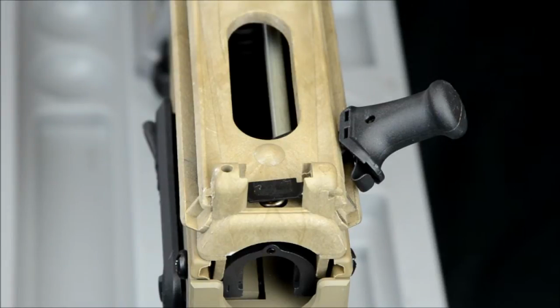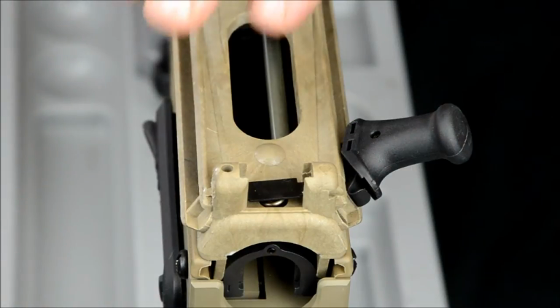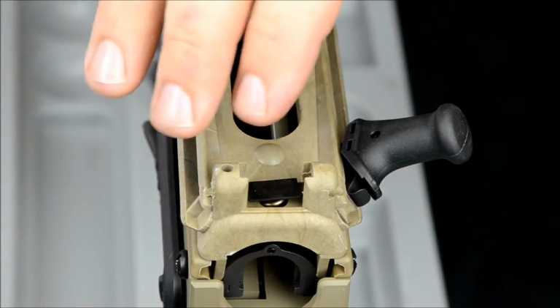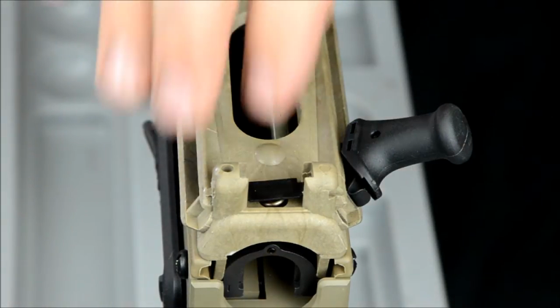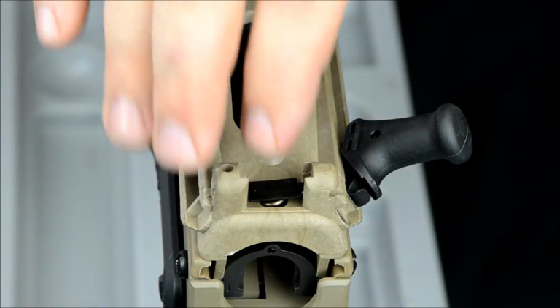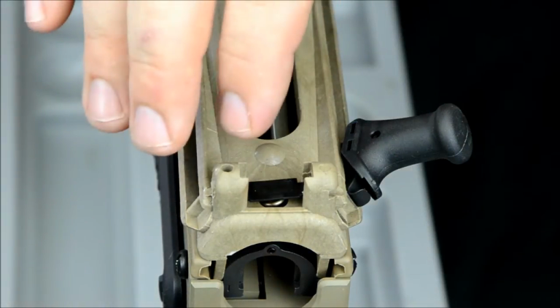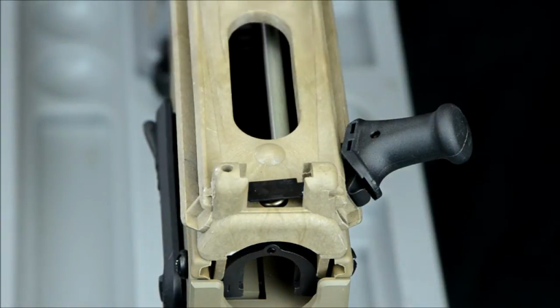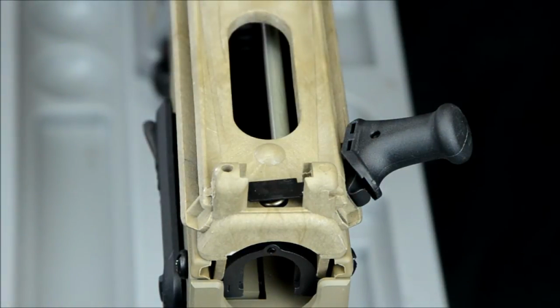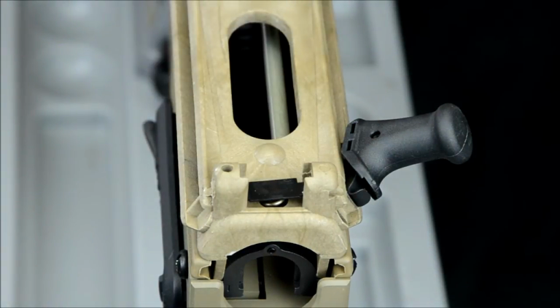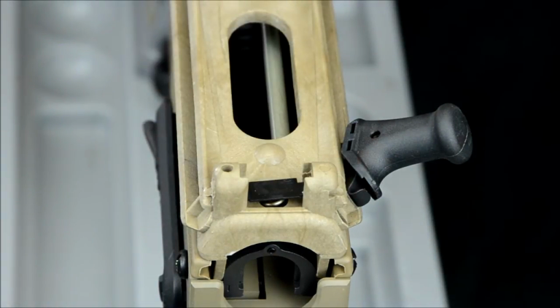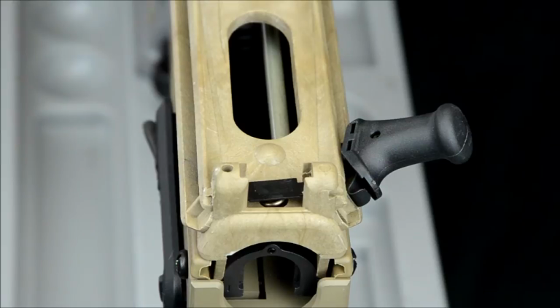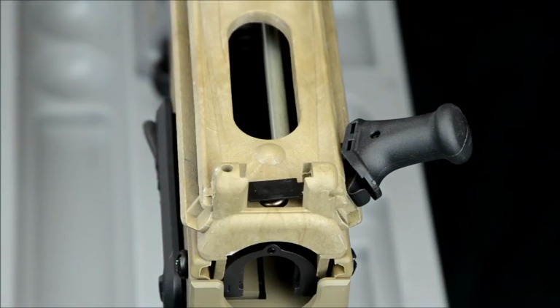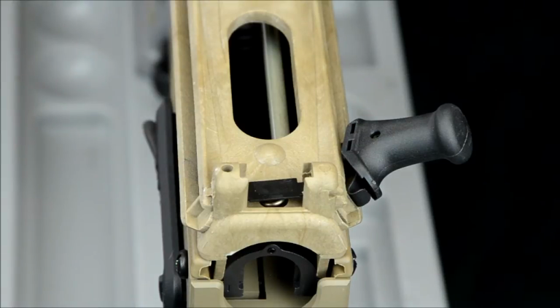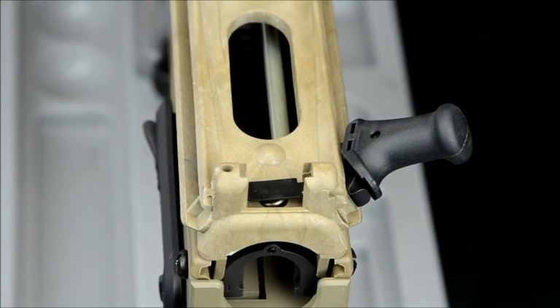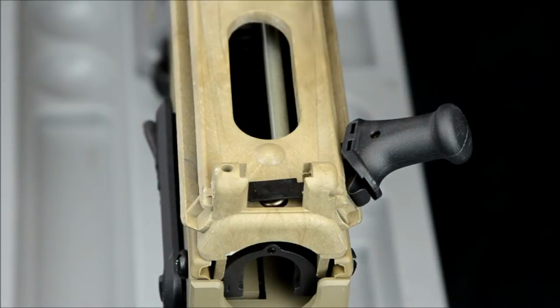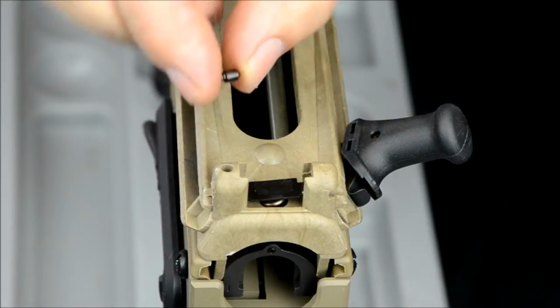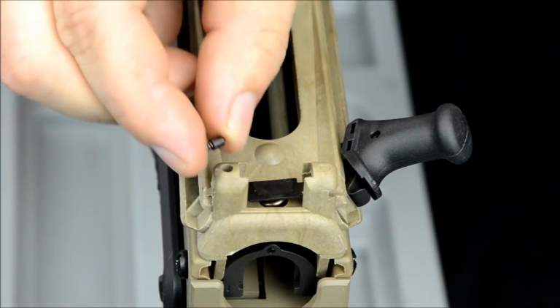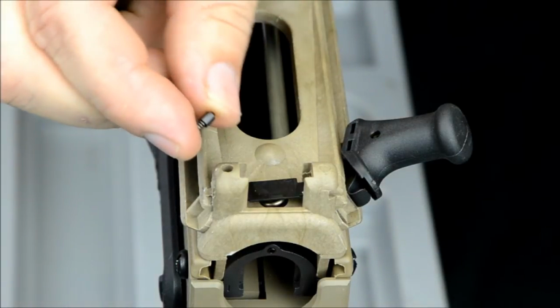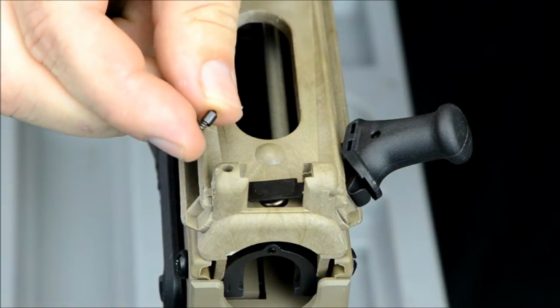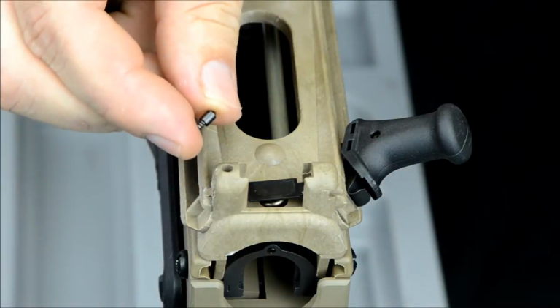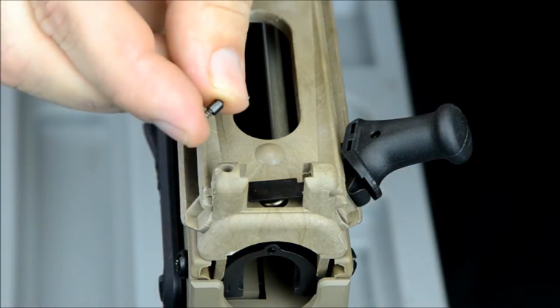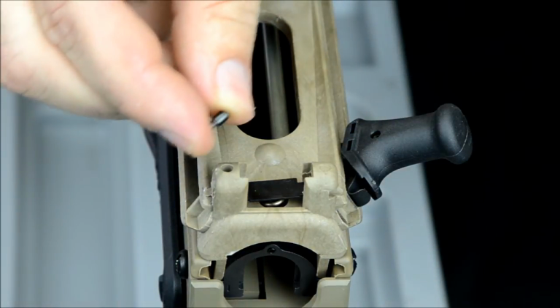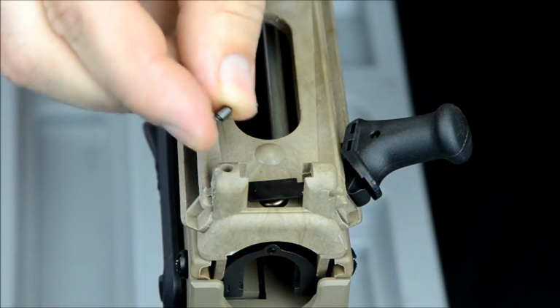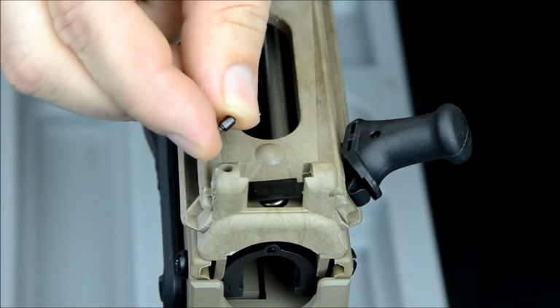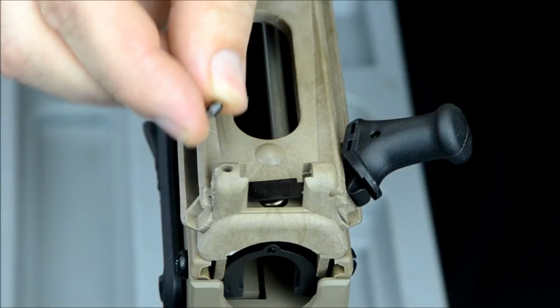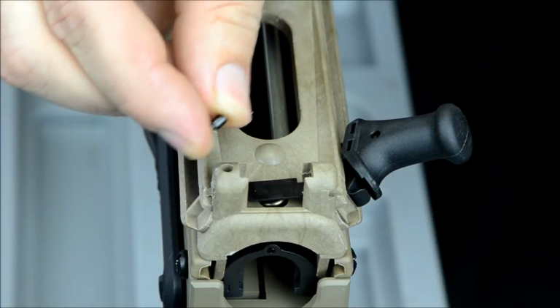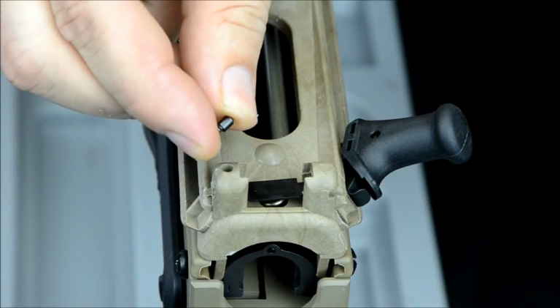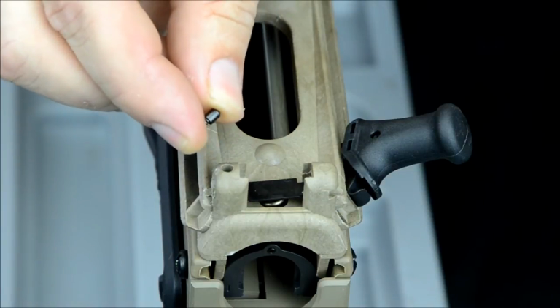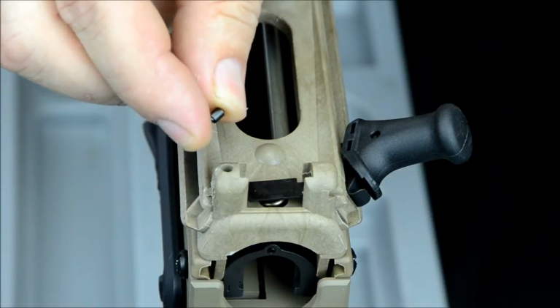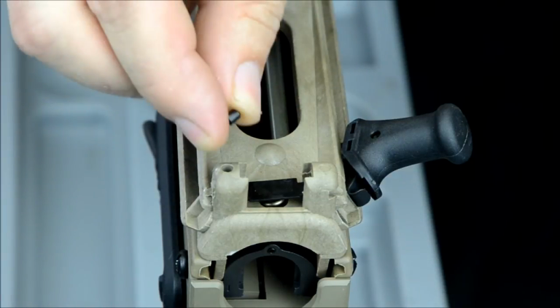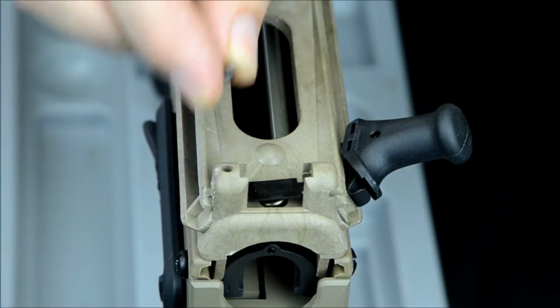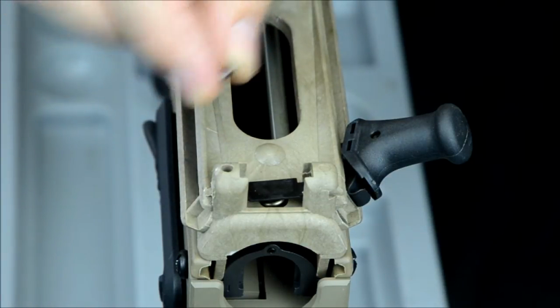To assemble the sight onto the gun, you're going to use the supplied hardware. The hardware that comes with it is actual genuine IWI parts, so it's made for the gun.